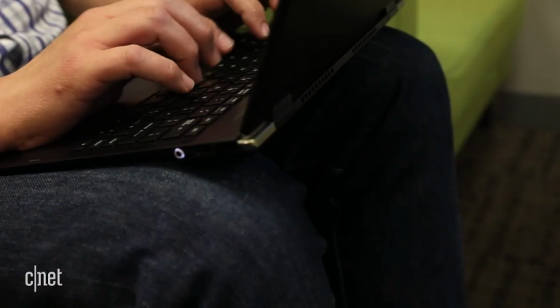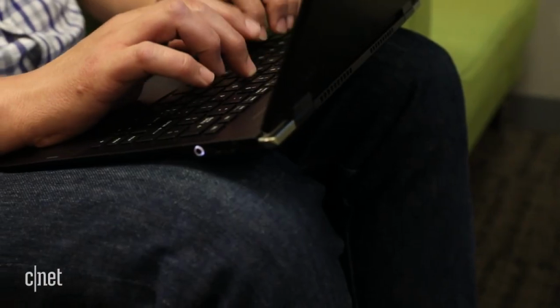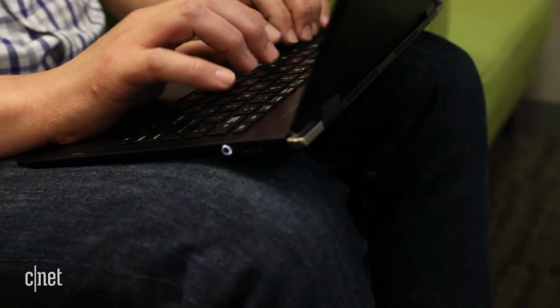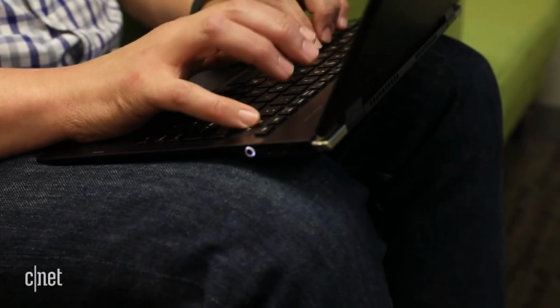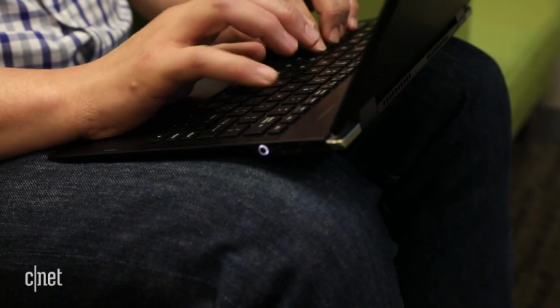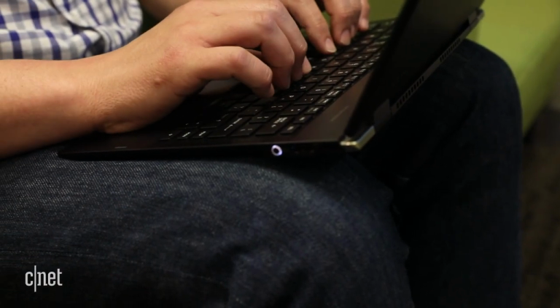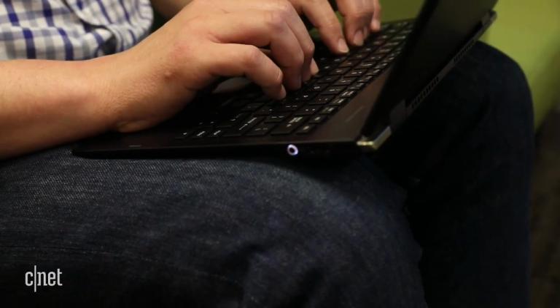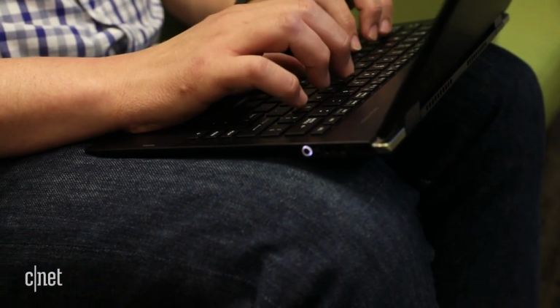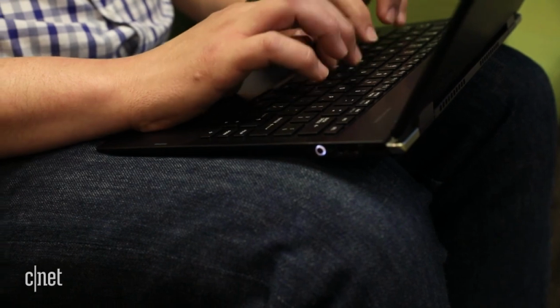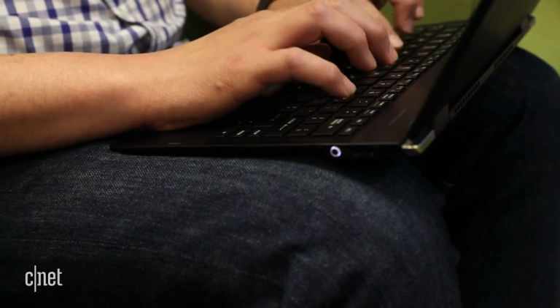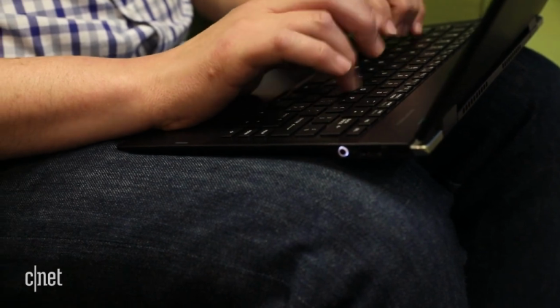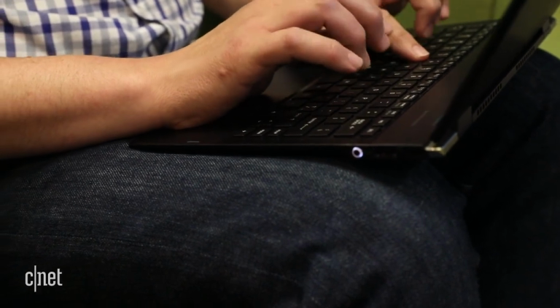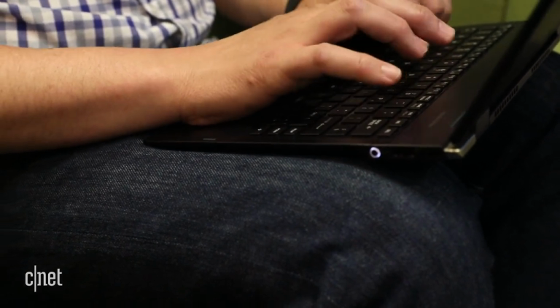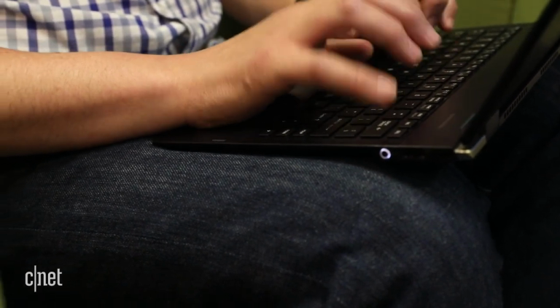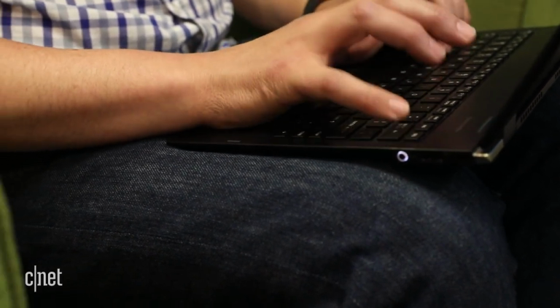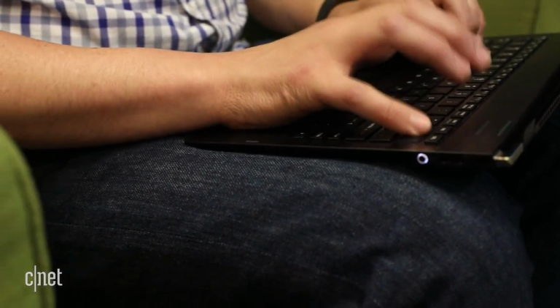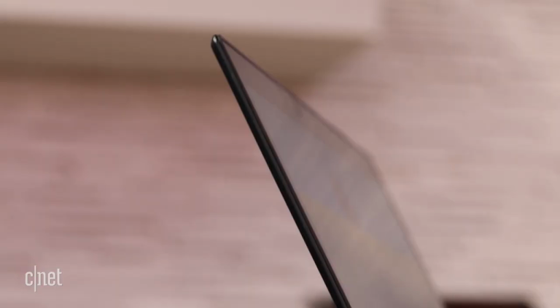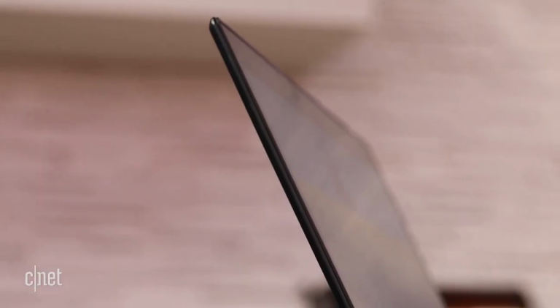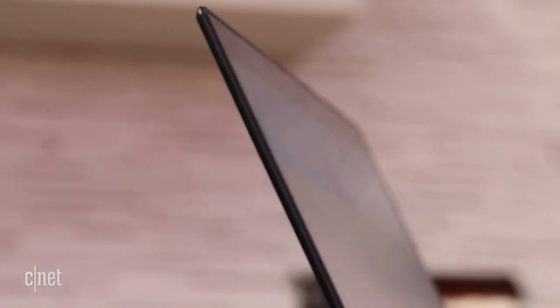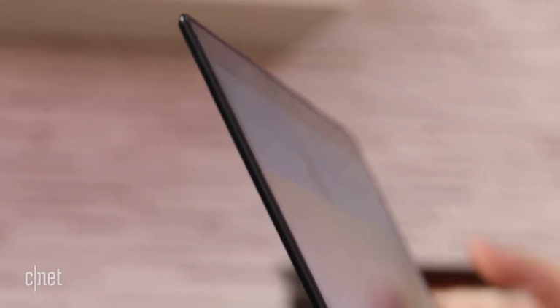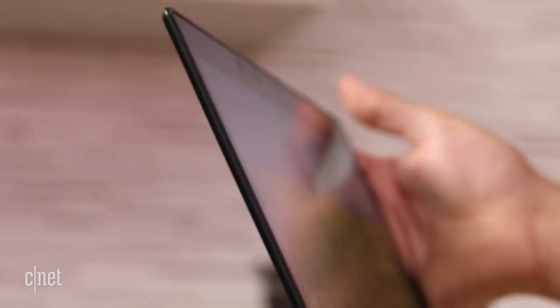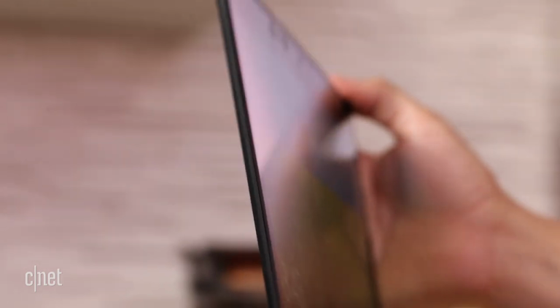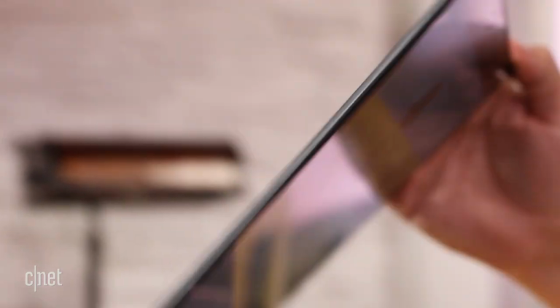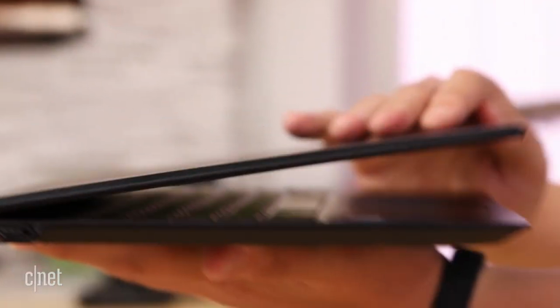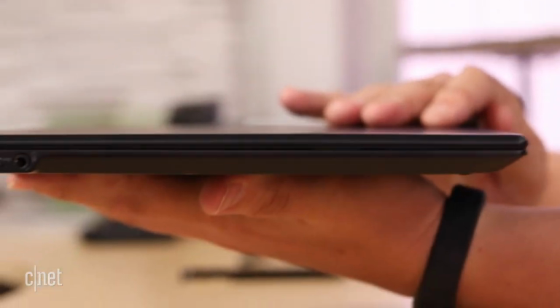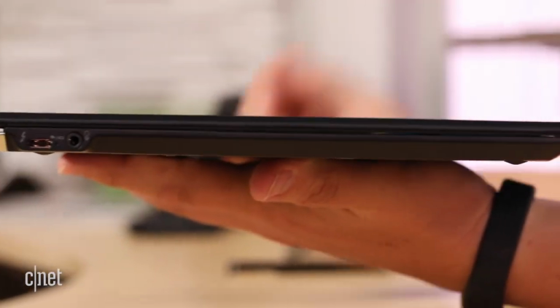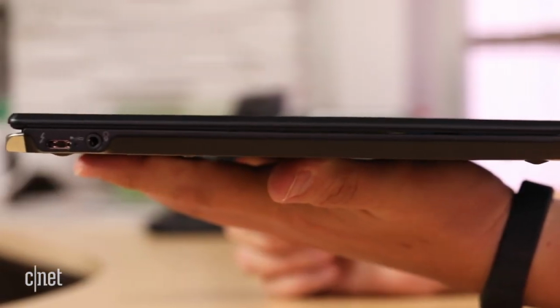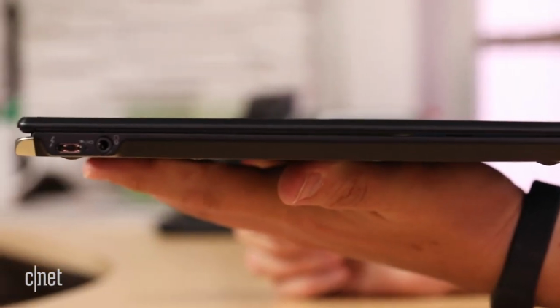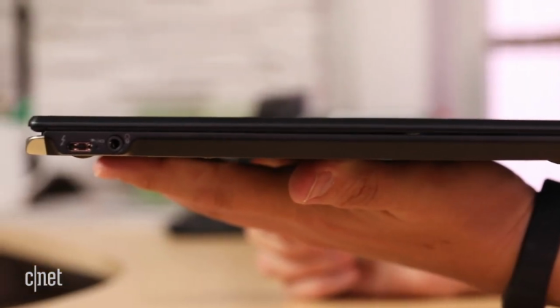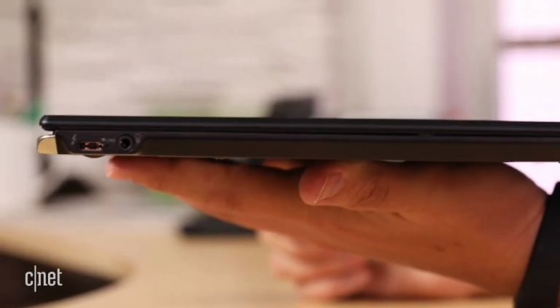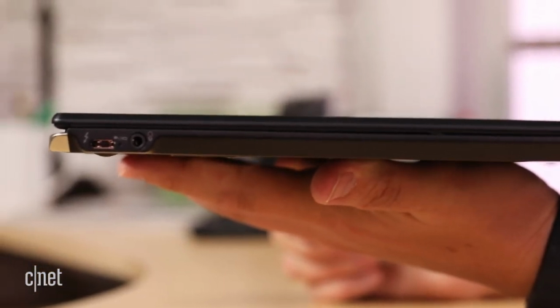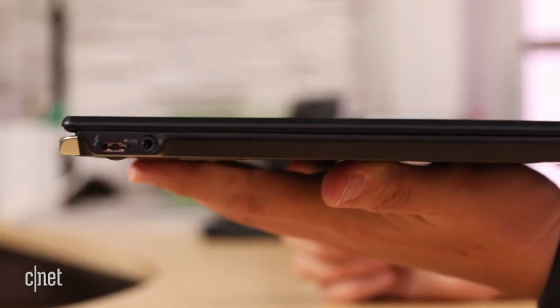Toshiba rates the battery life at up to 13 hours, and we got 10 hours on our video streaming test, and it lasted through a workday — which is pretty good considering it's very thin and weighs under 2.5 pounds.